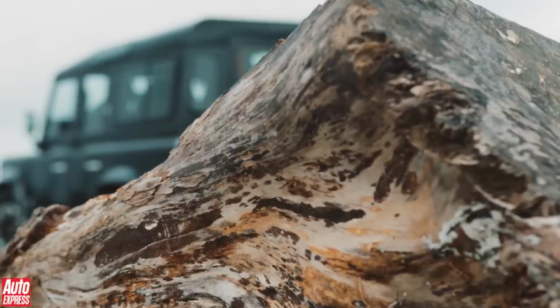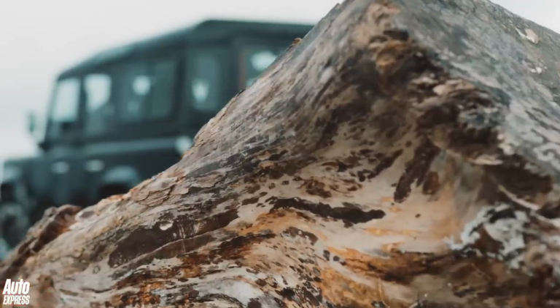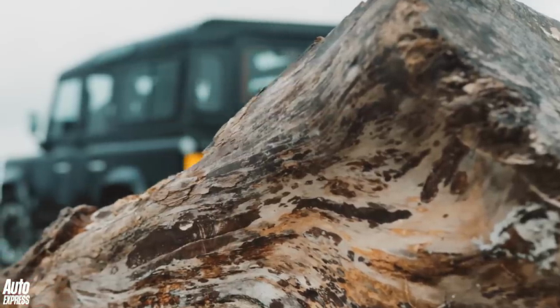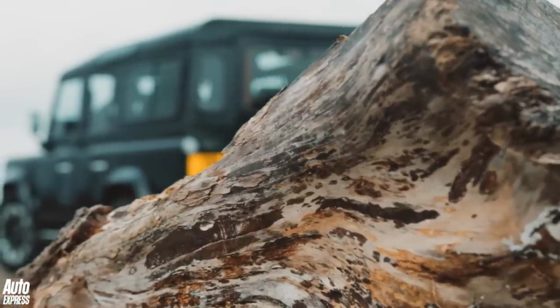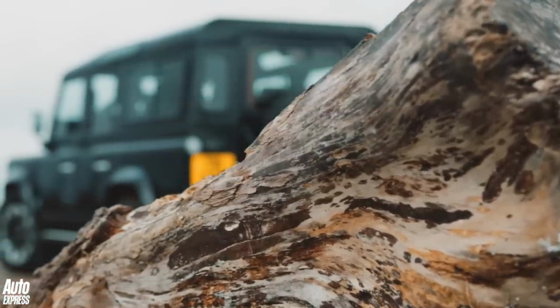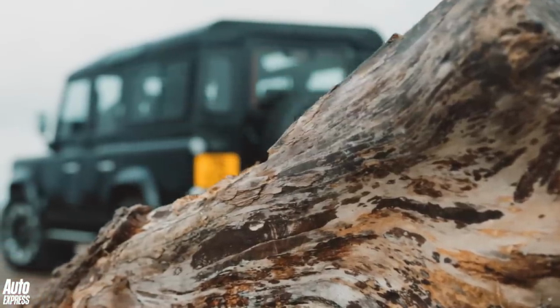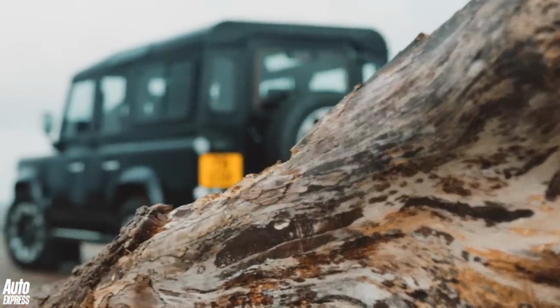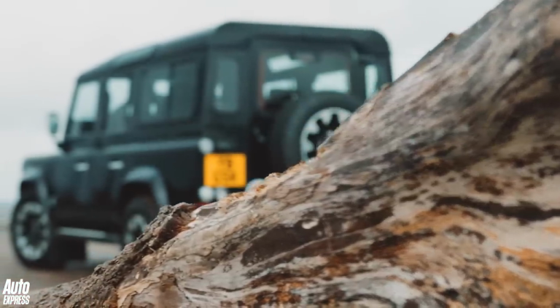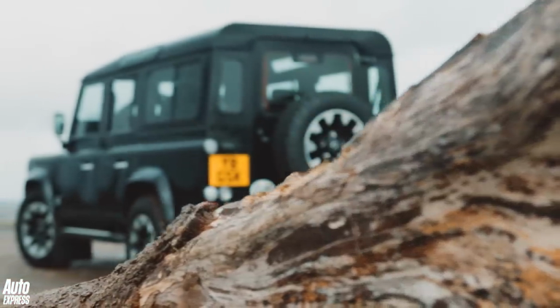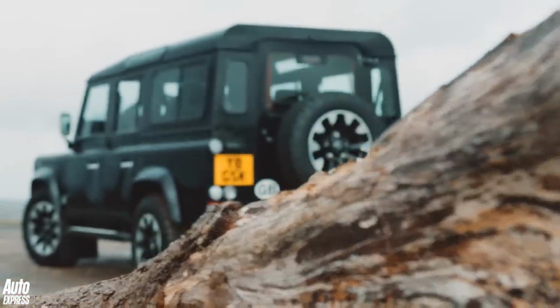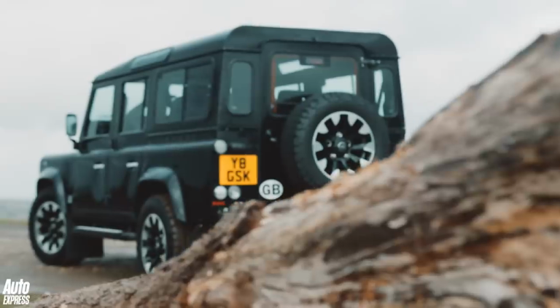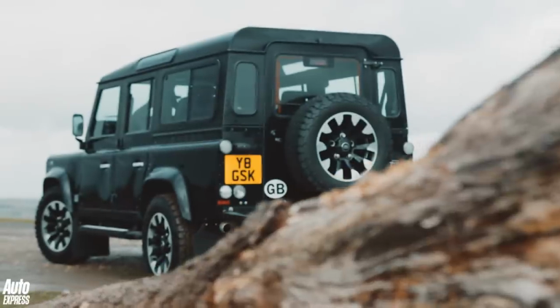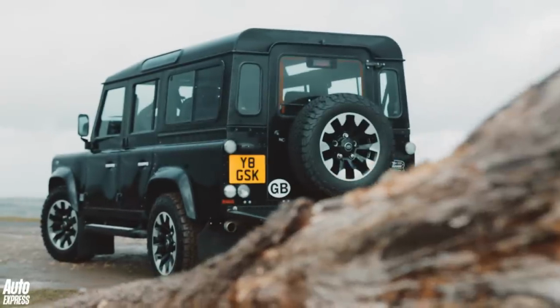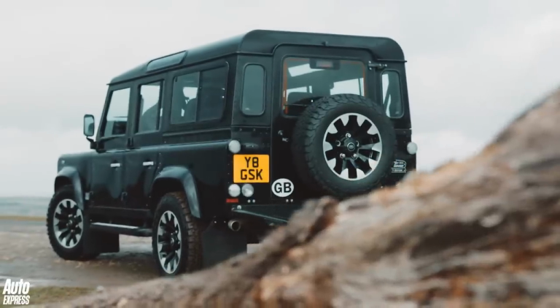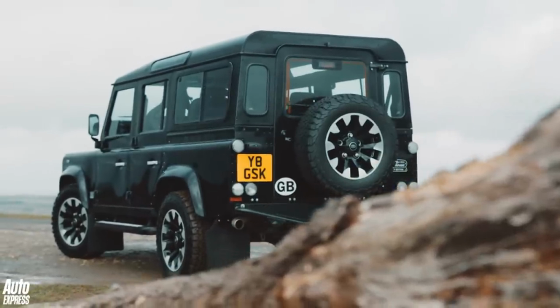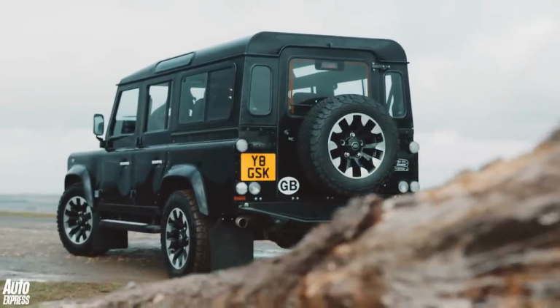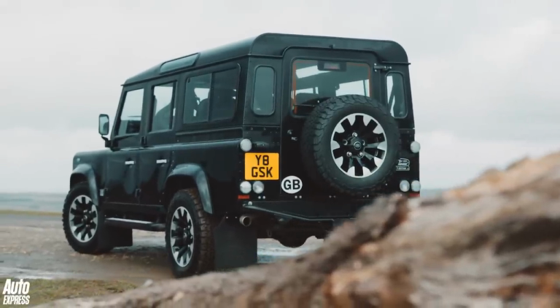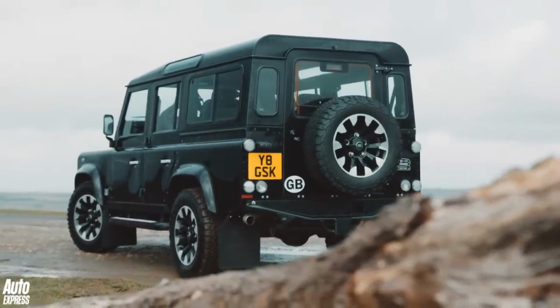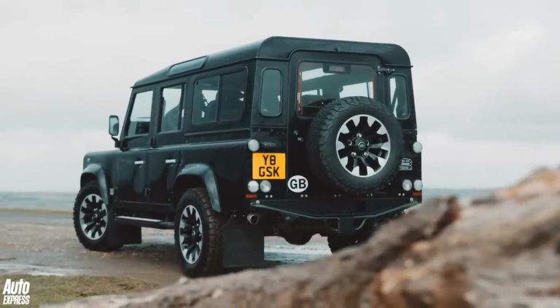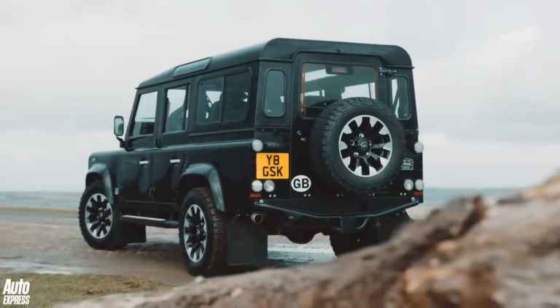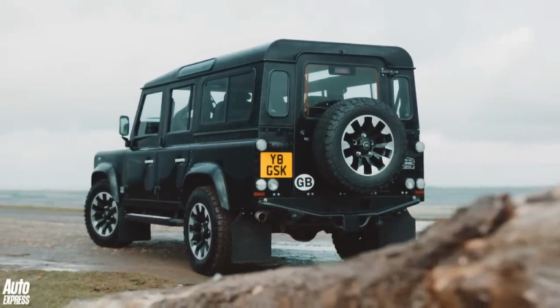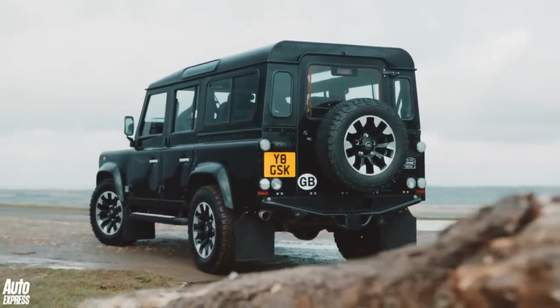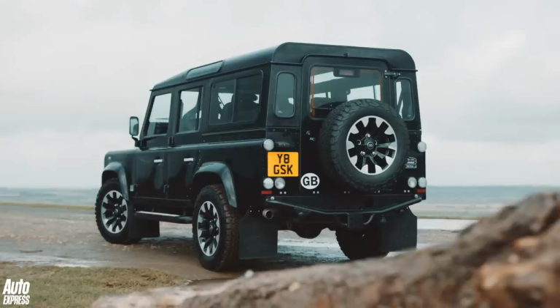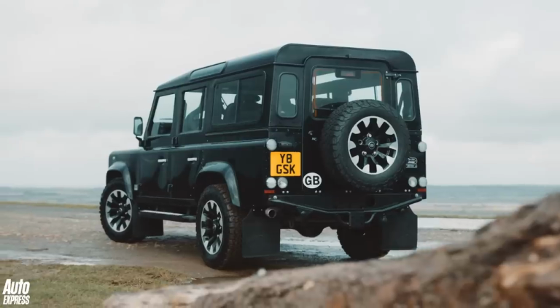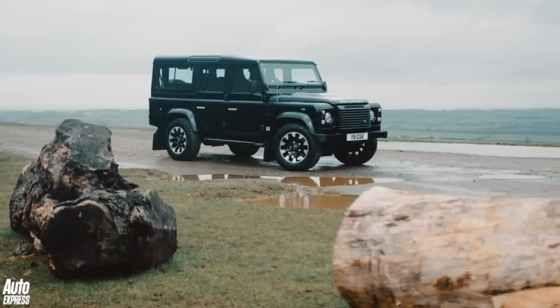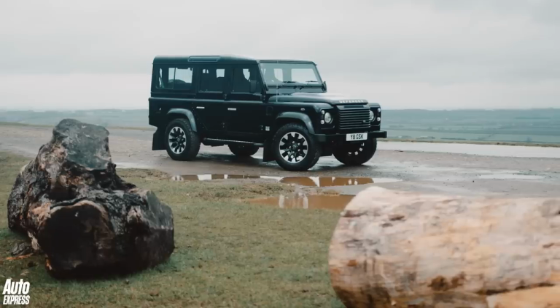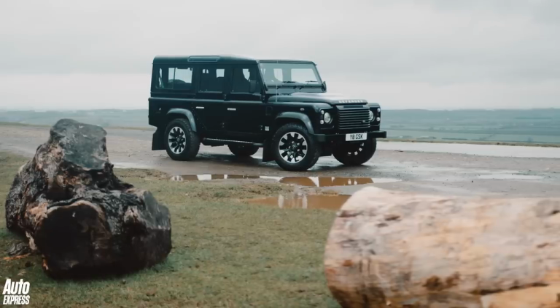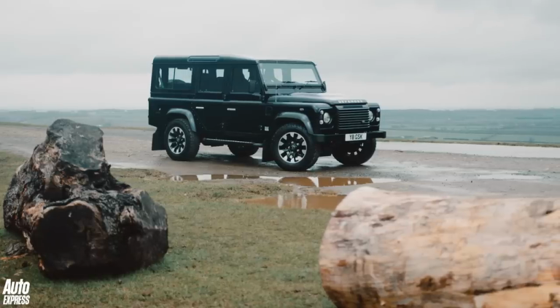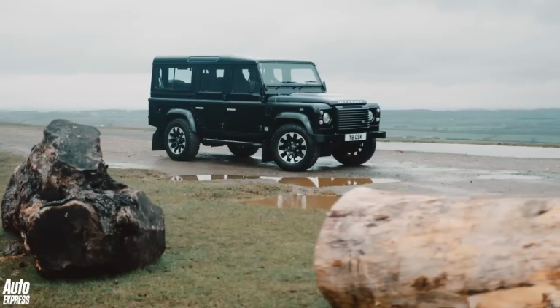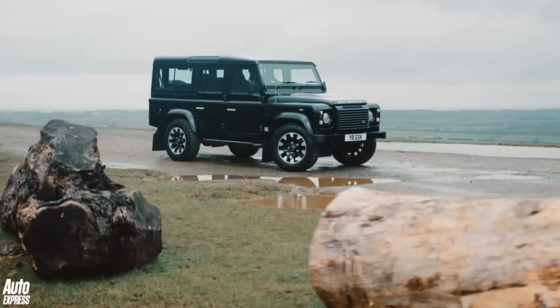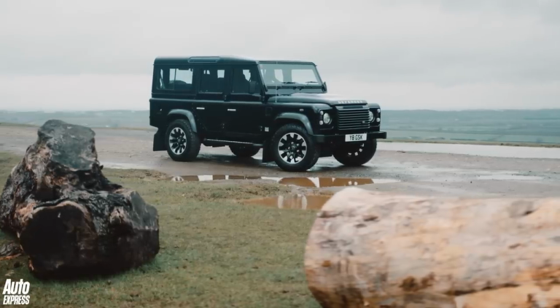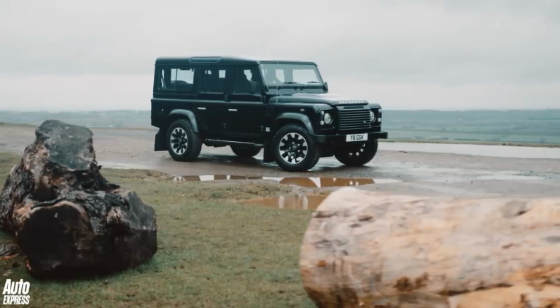The Land Rover Defender. A car that needs no introduction because it's been around for almost ever. It's also a car that's very dead. The last Defender rolled off the production line in 2016.